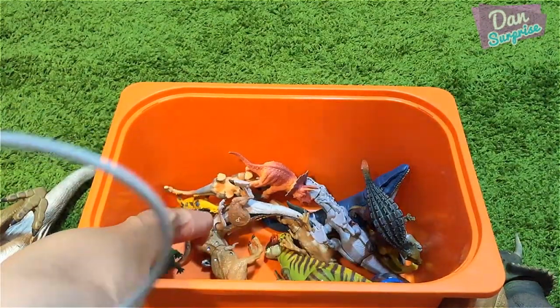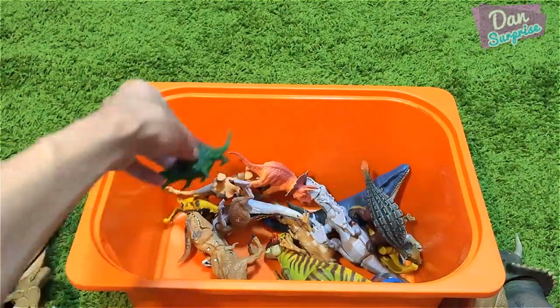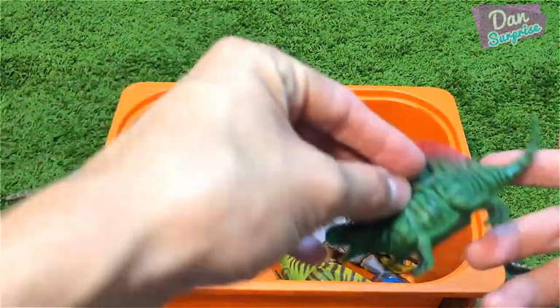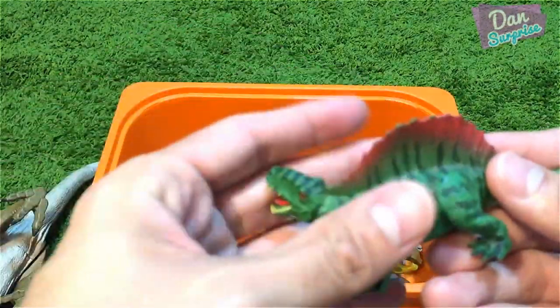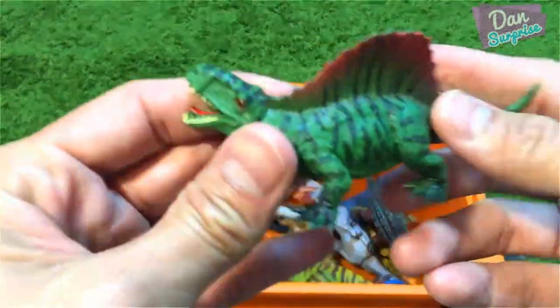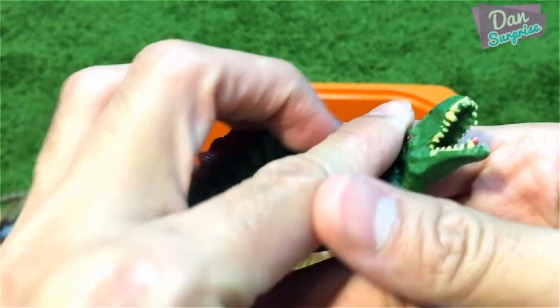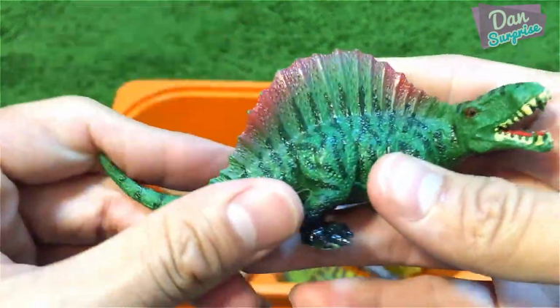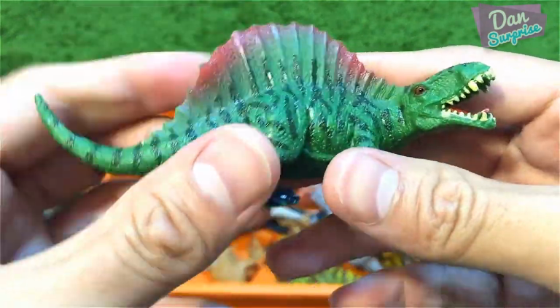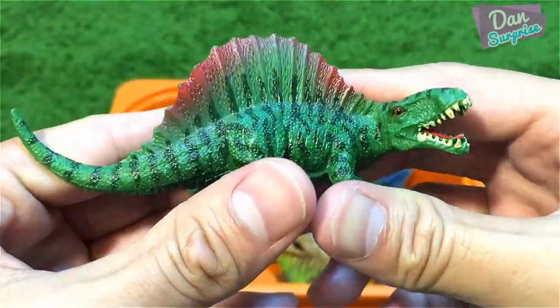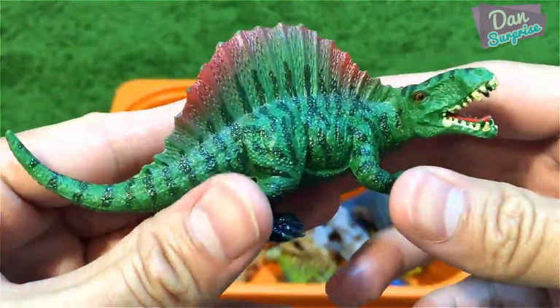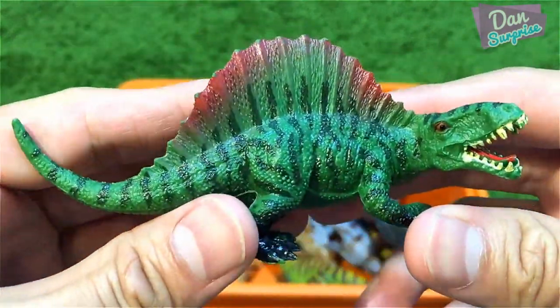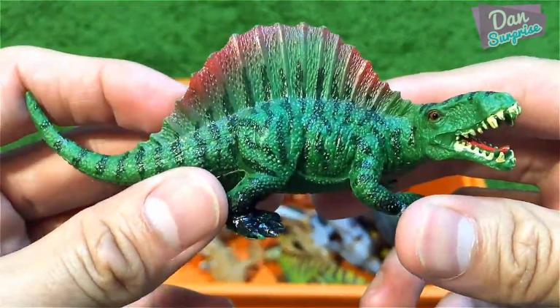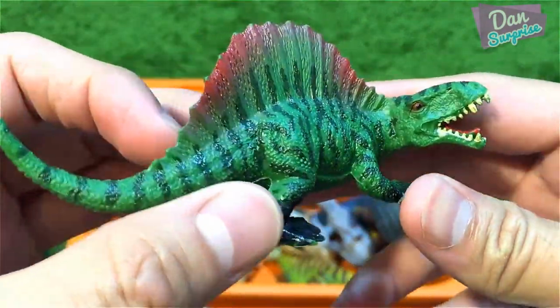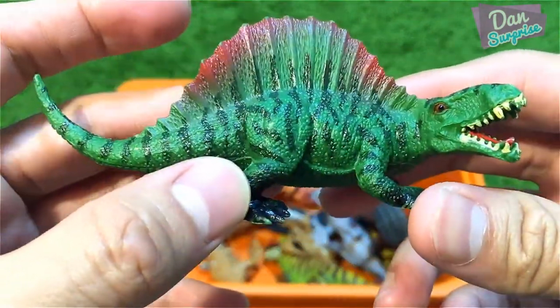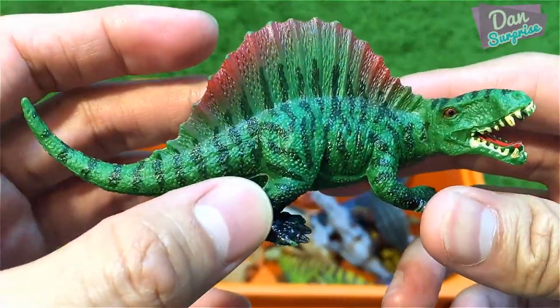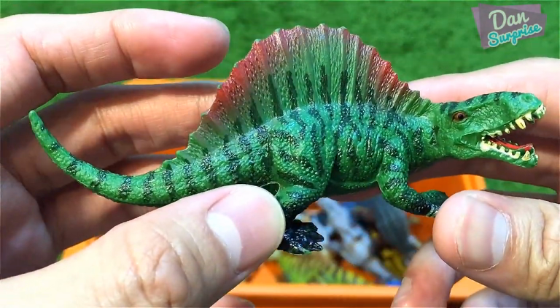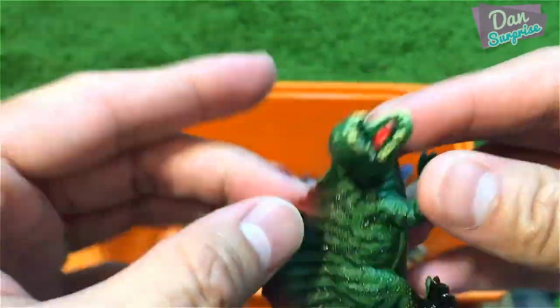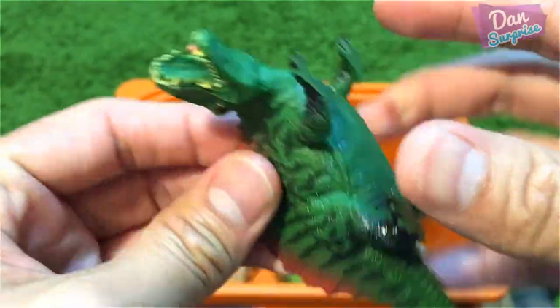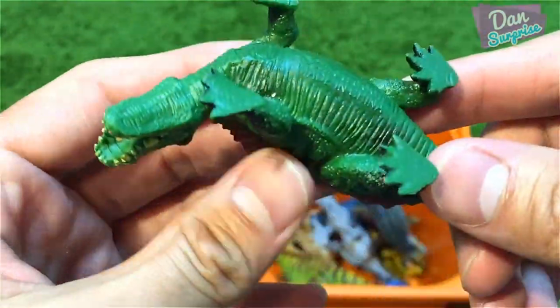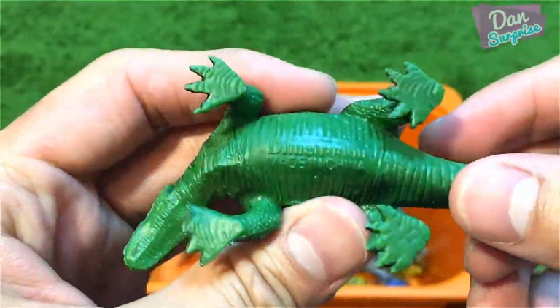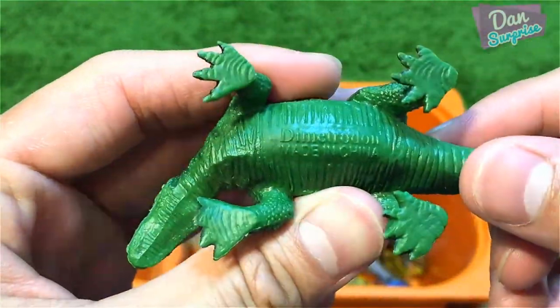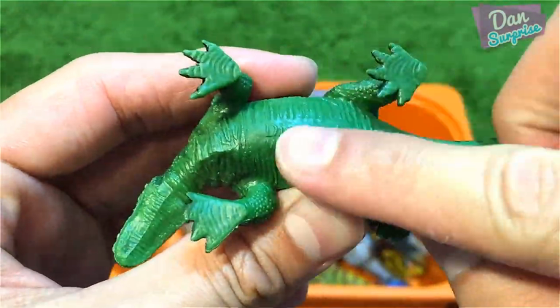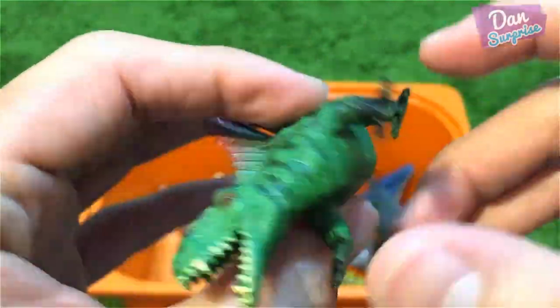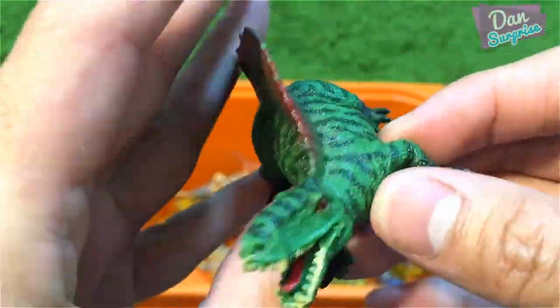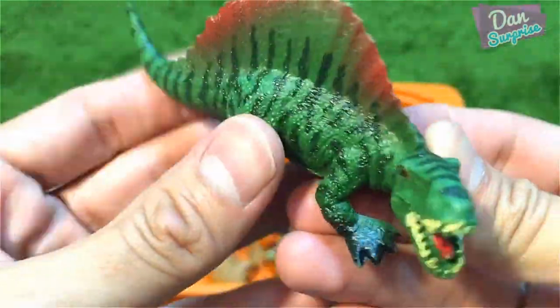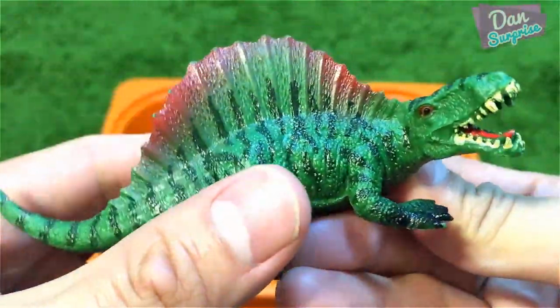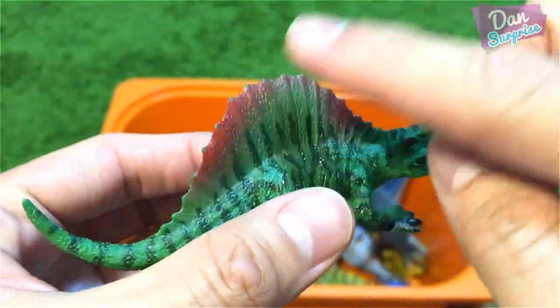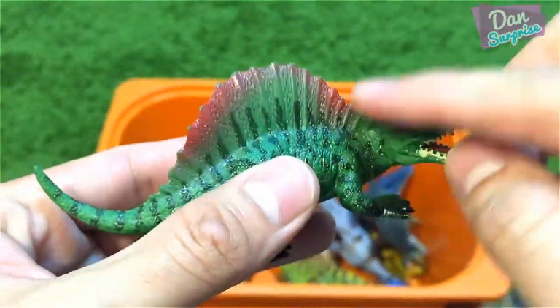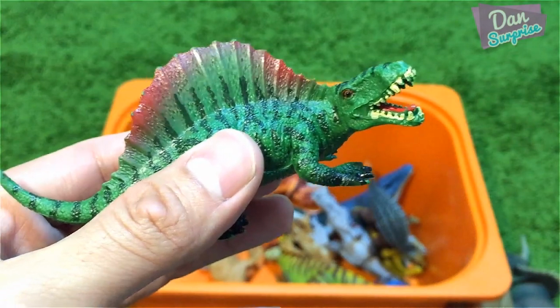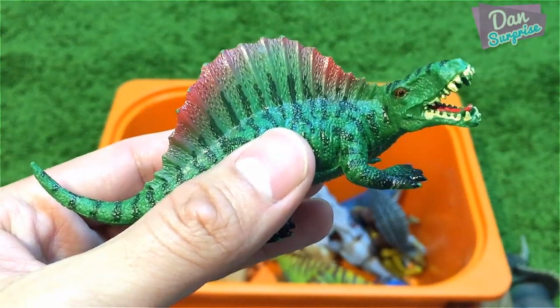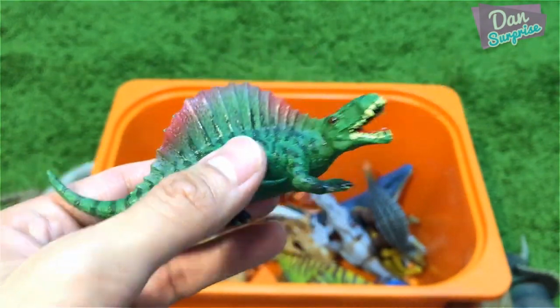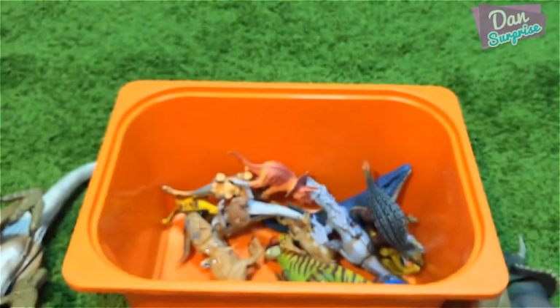Right over here is a Dimetrodon — a prehistoric animal. This is like a bootleg version but it's pretty nicely done. I love the sail, it's pretty nicely done.